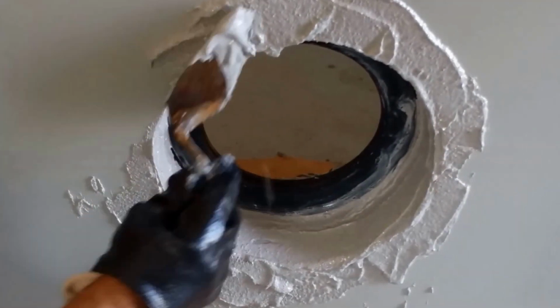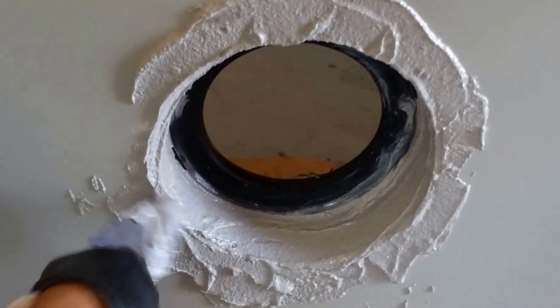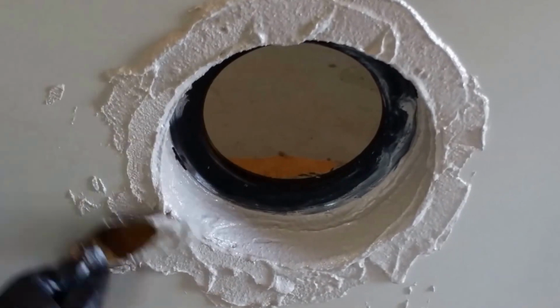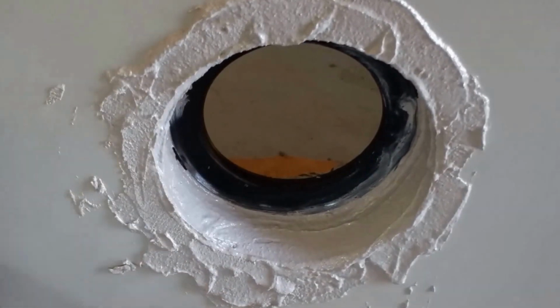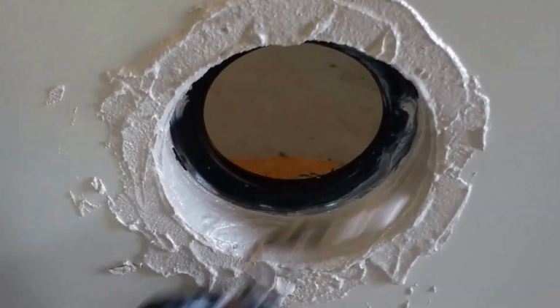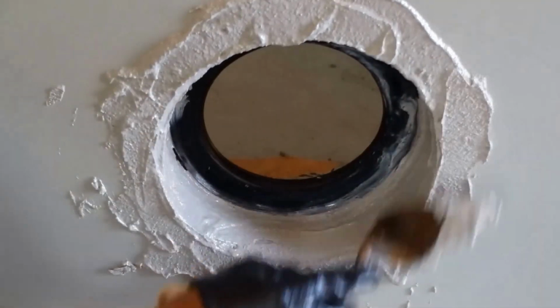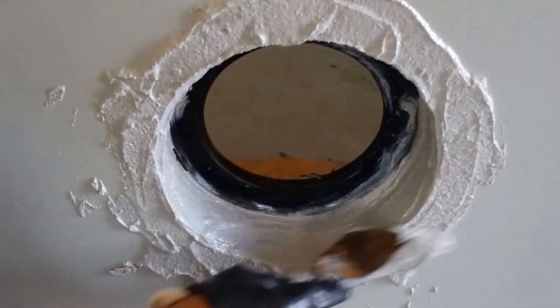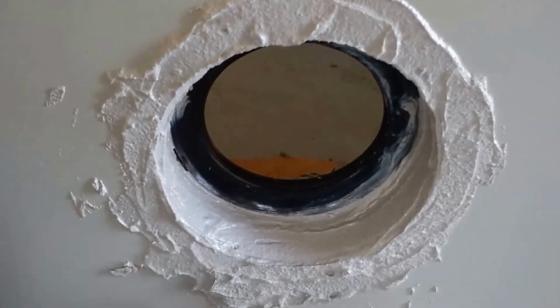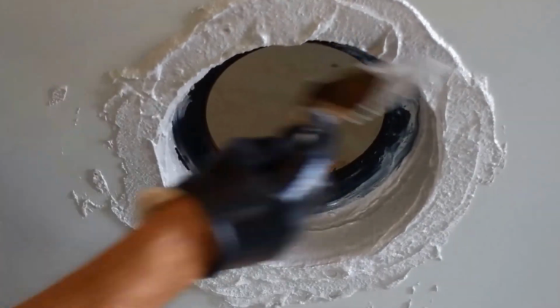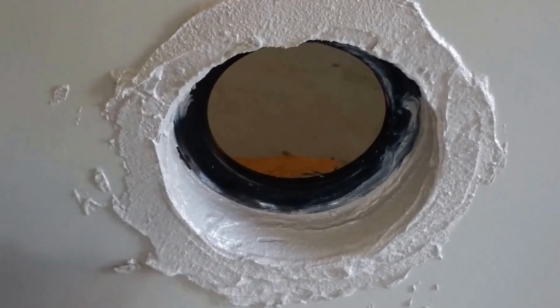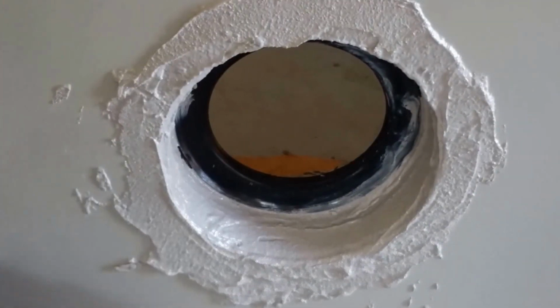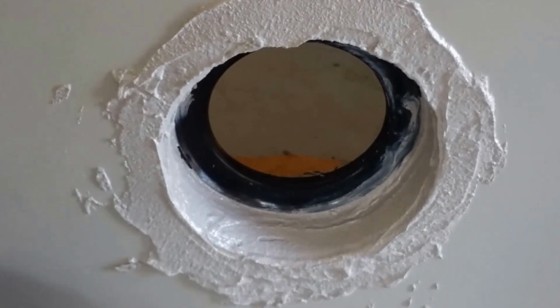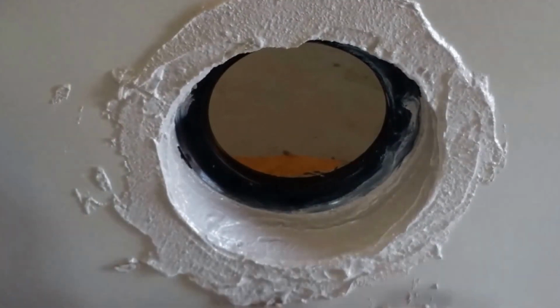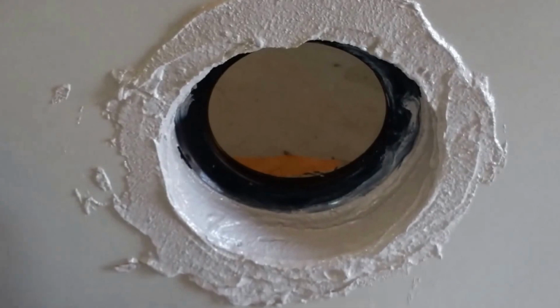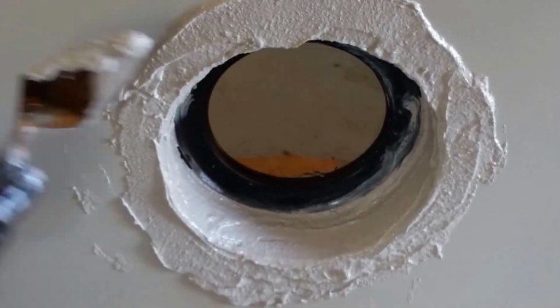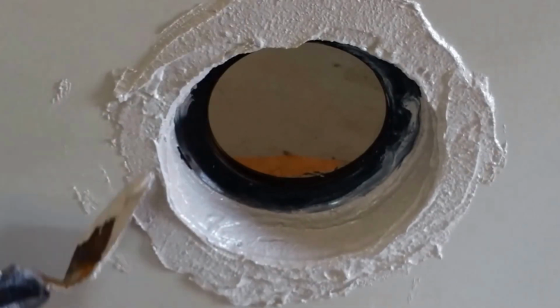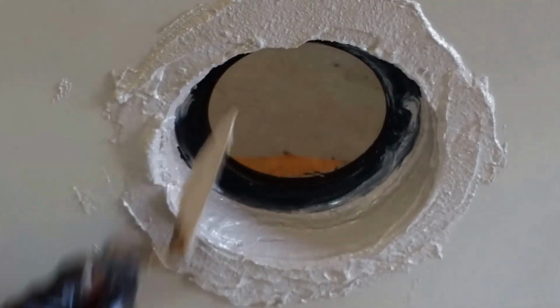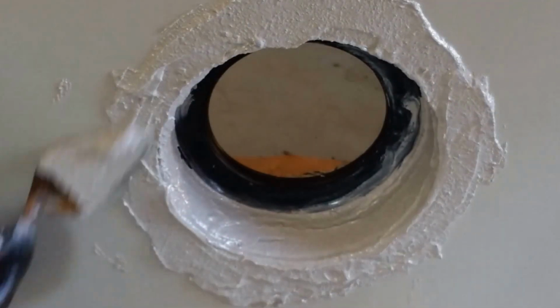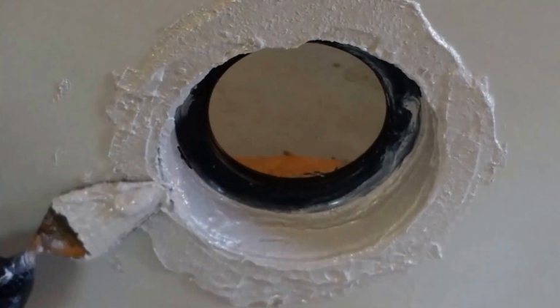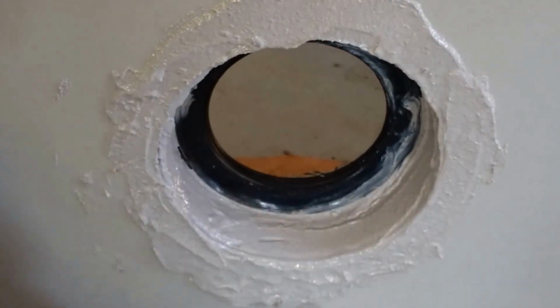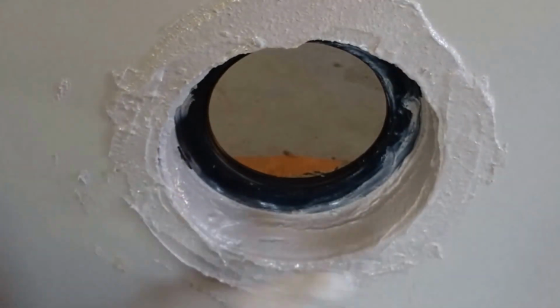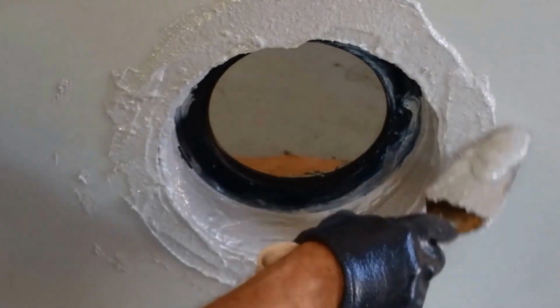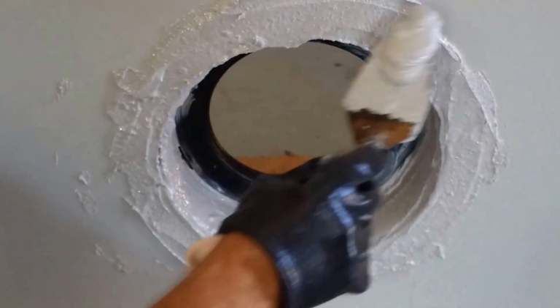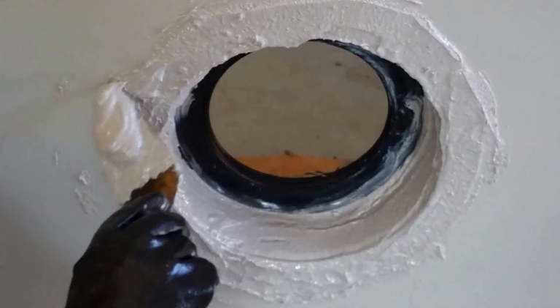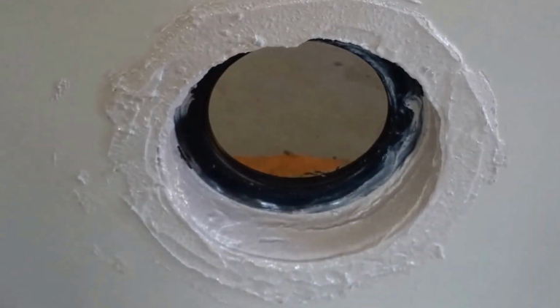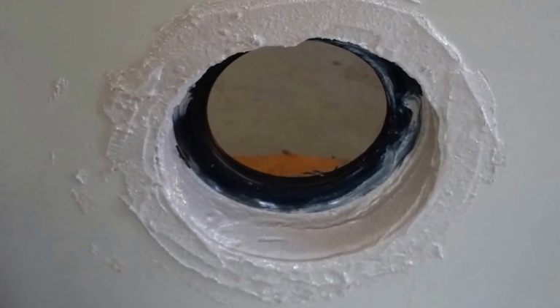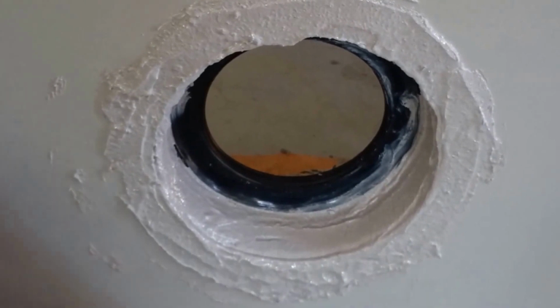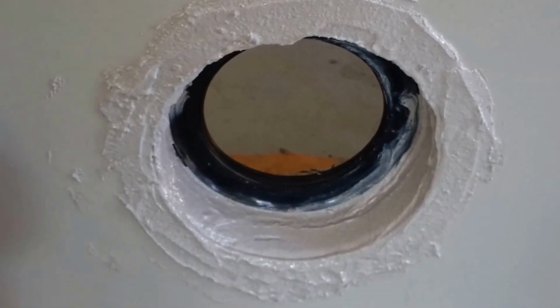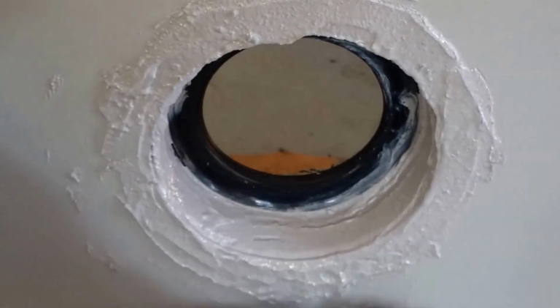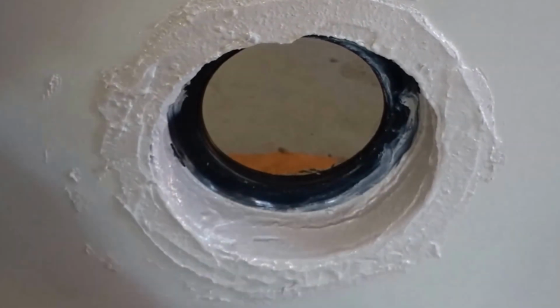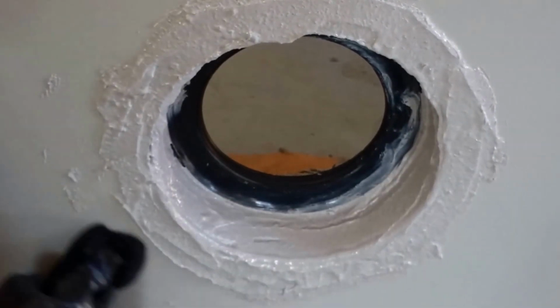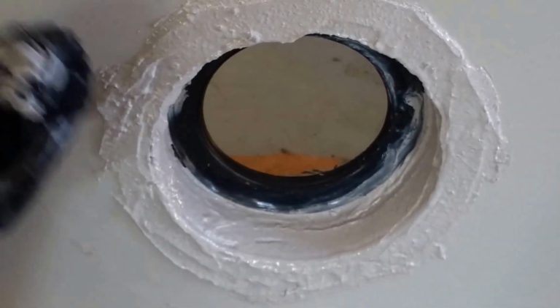Next, I will begin to work the epoxy mortar around the edge and onto the door plate liner for about an inch or two. Once I feel I have good coverage, I will take the rag, lightly brush the trowel marks to smooth them out, then finish up with a nice even edge all the way around.